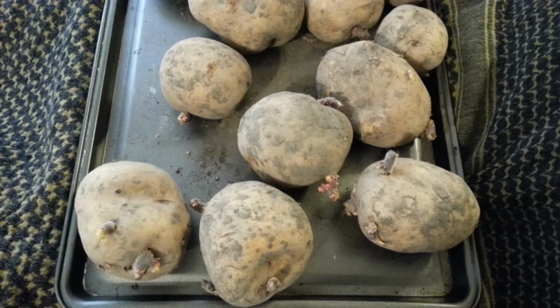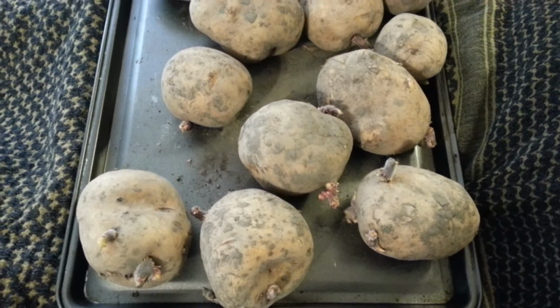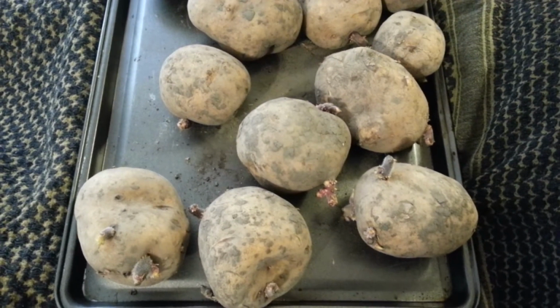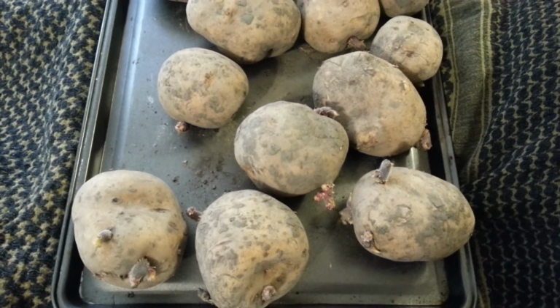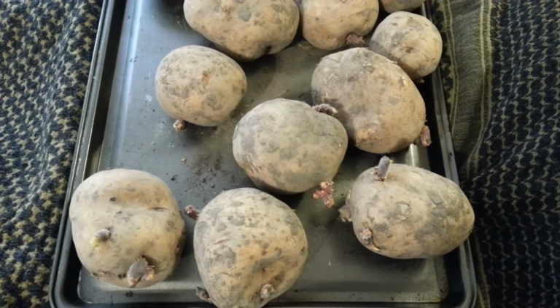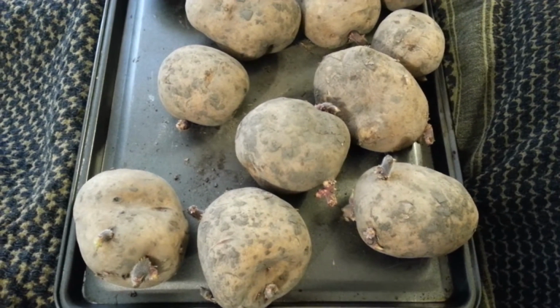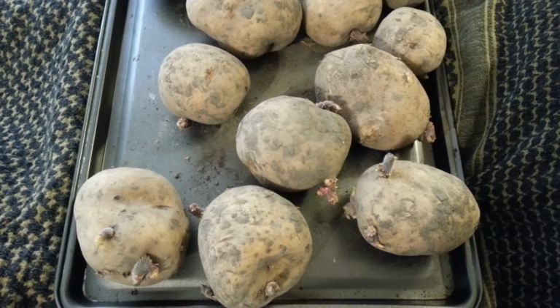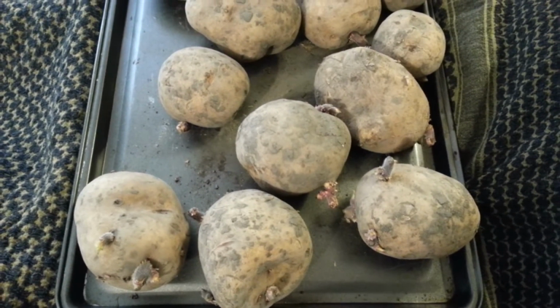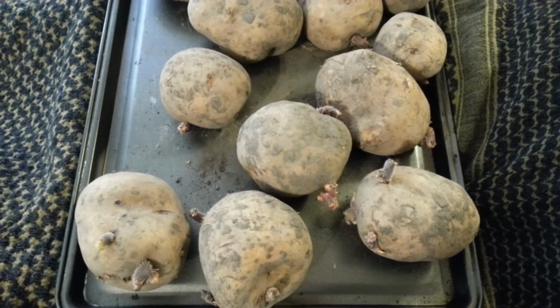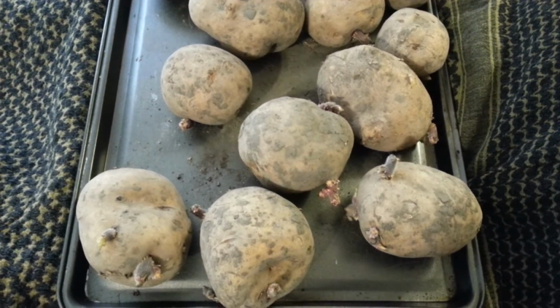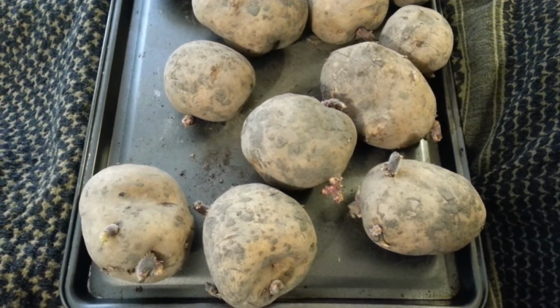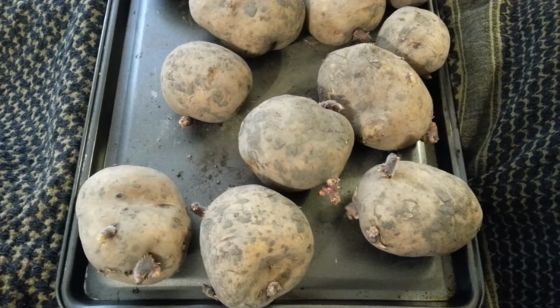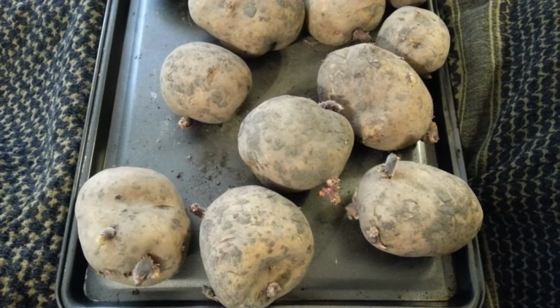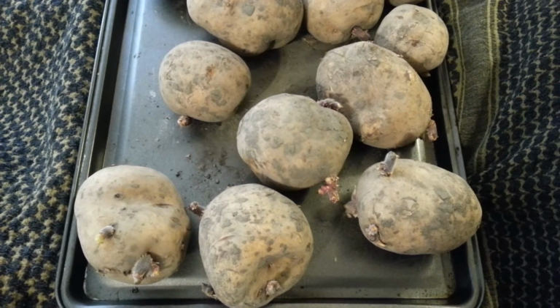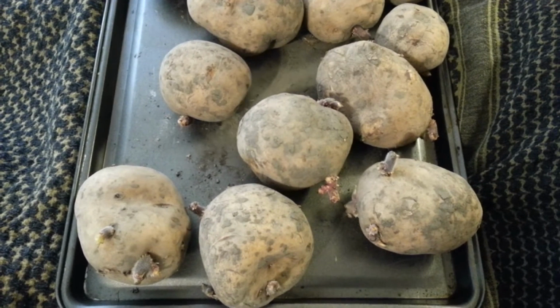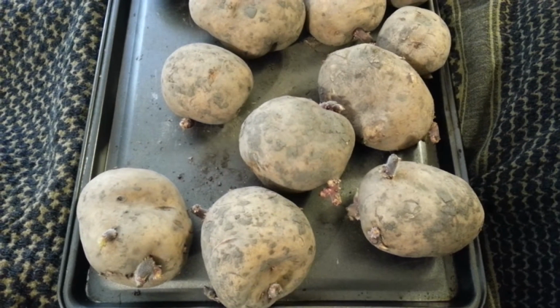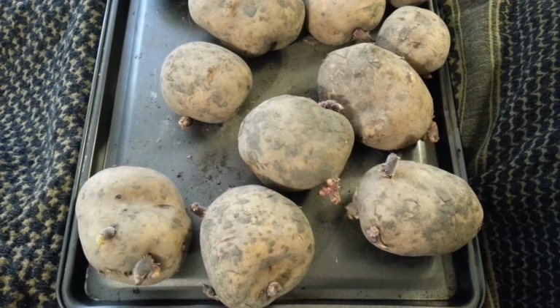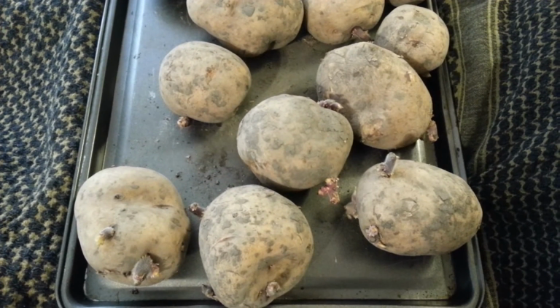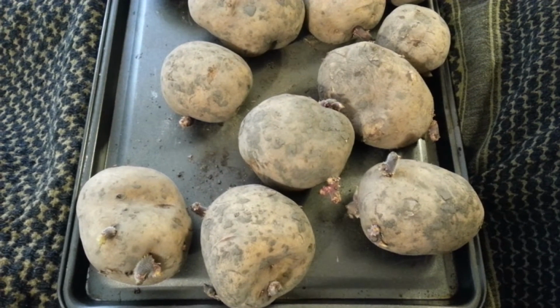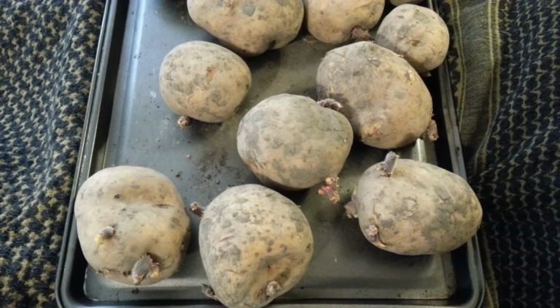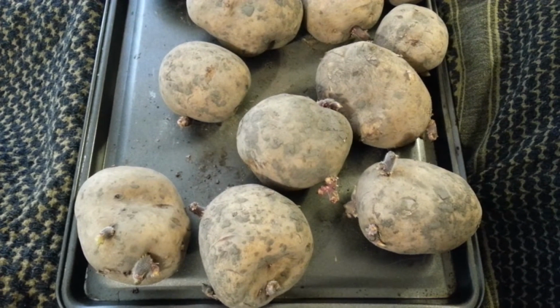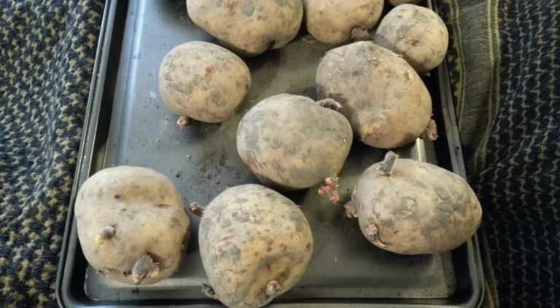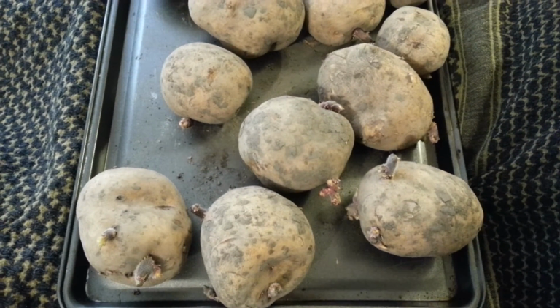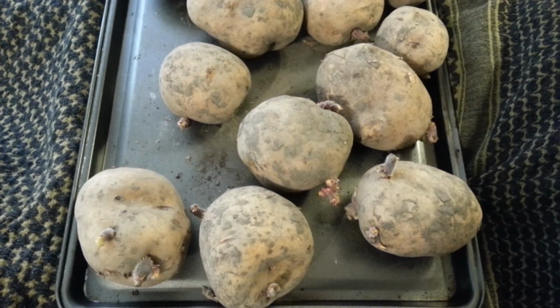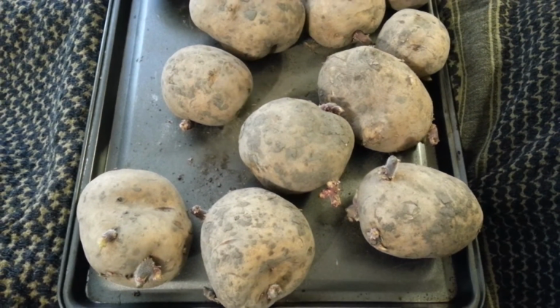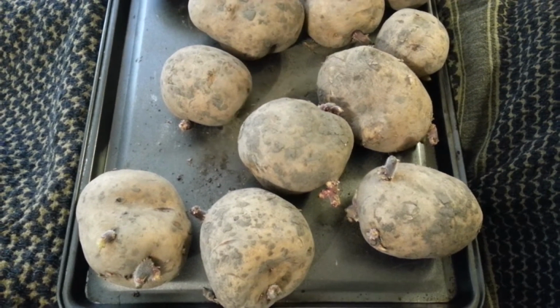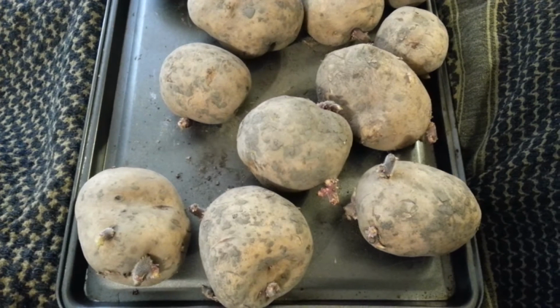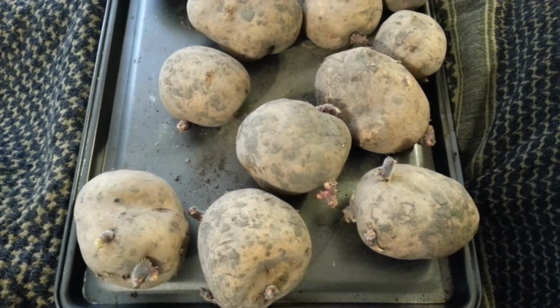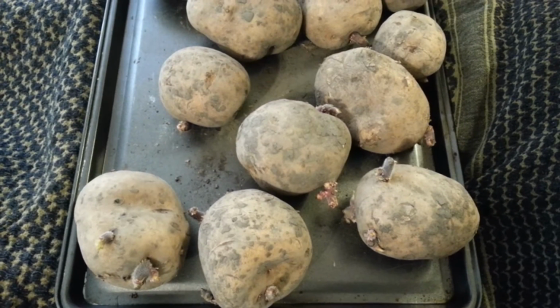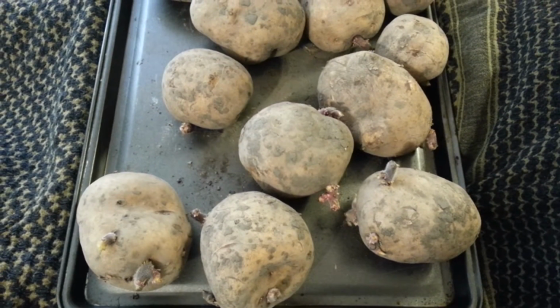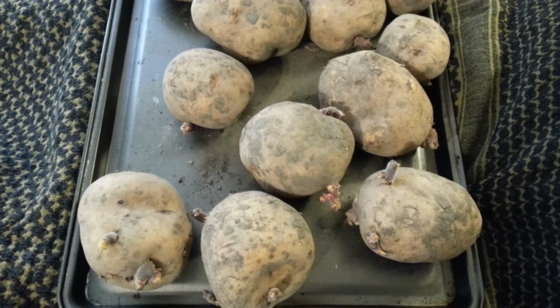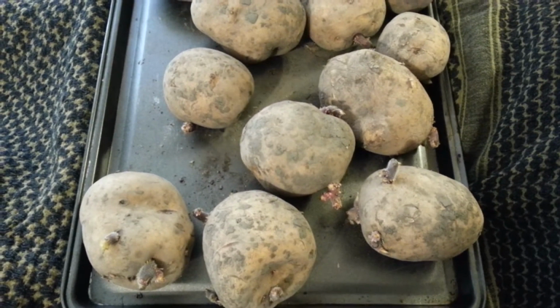We're prepping potatoes to plant in the garden this year. These are seed potatoes. You can get them from most anywhere that sells feed or seed.